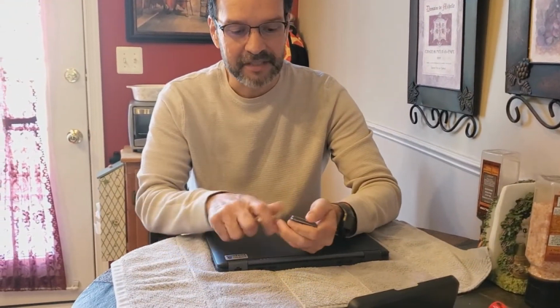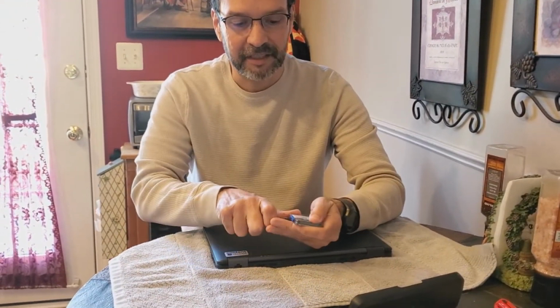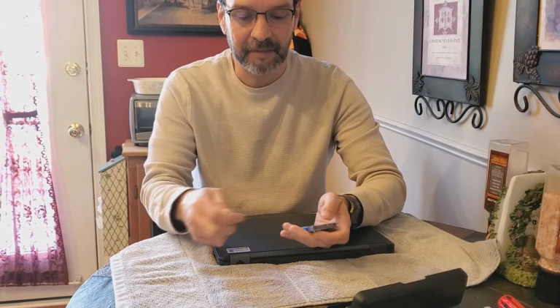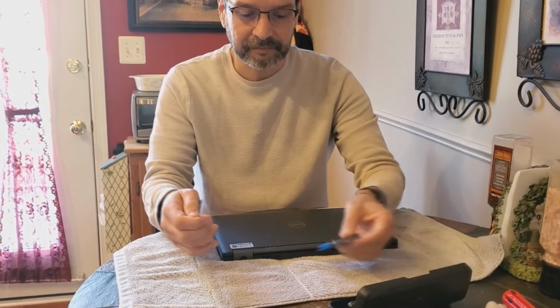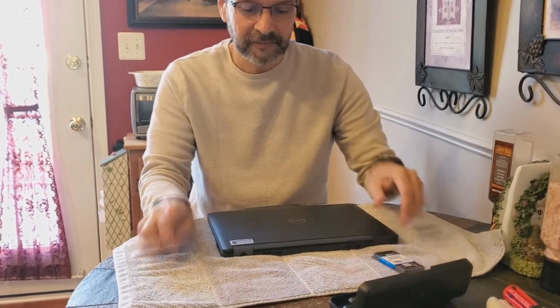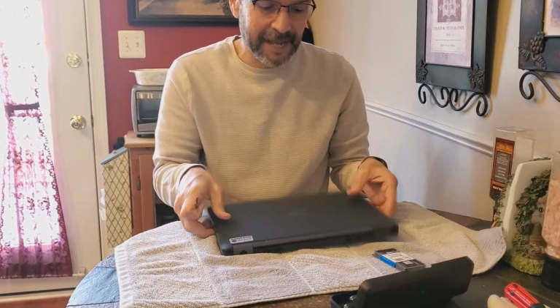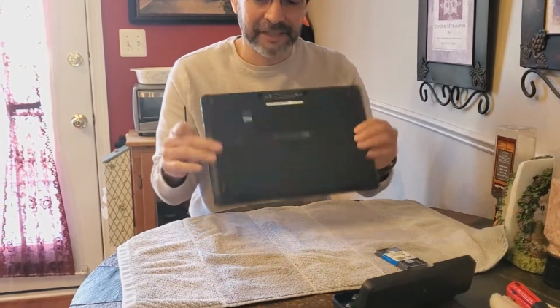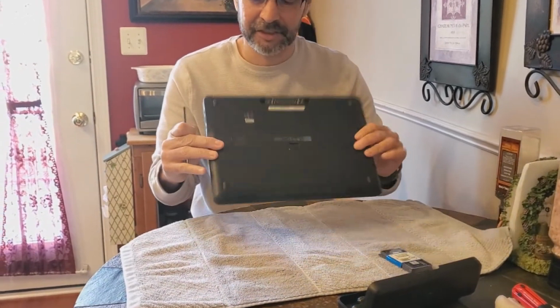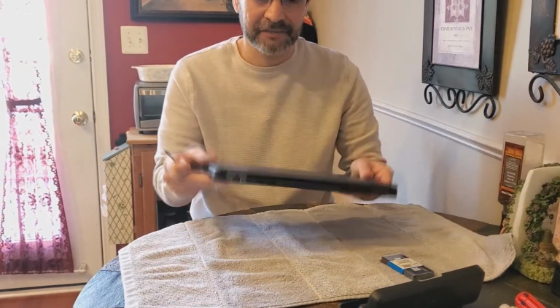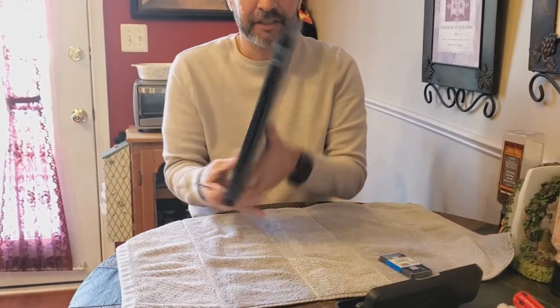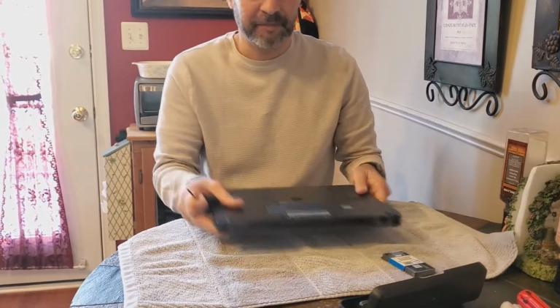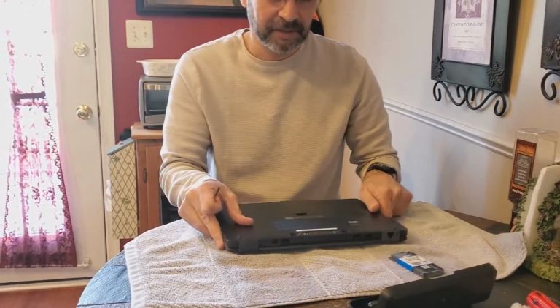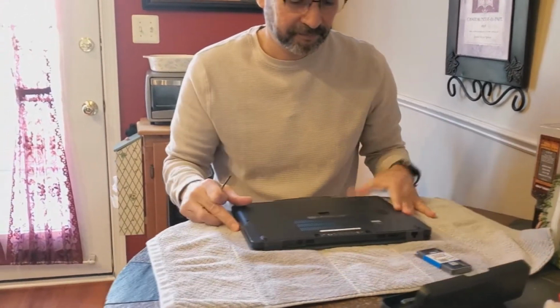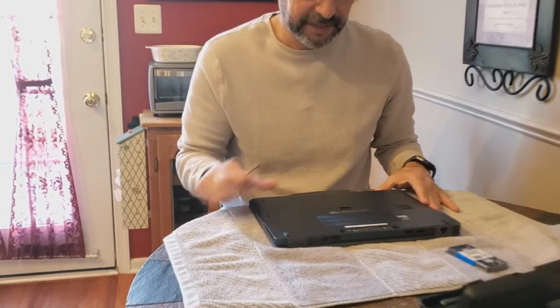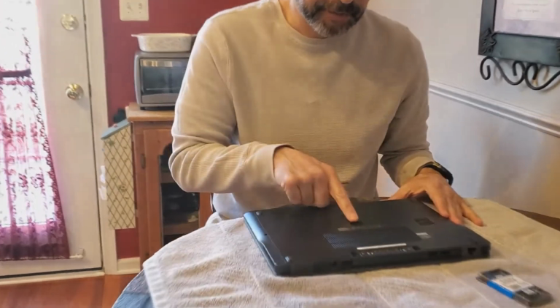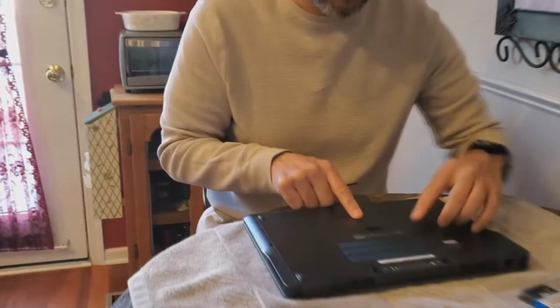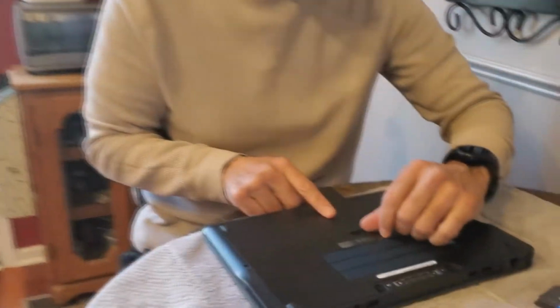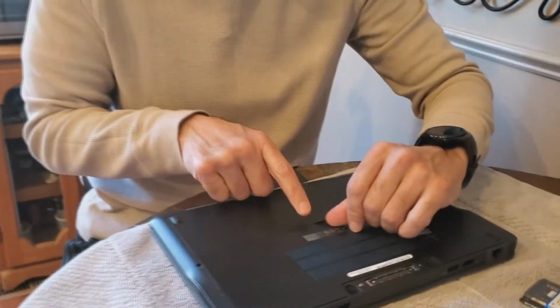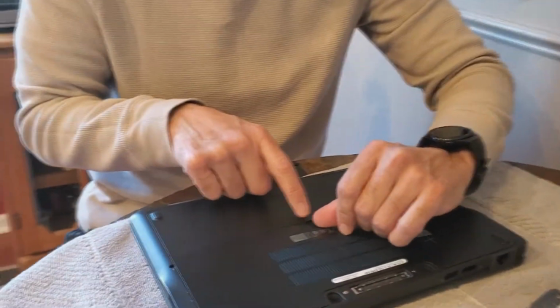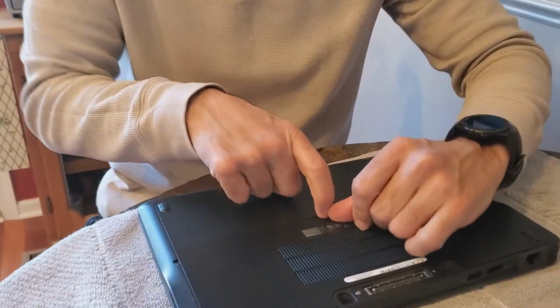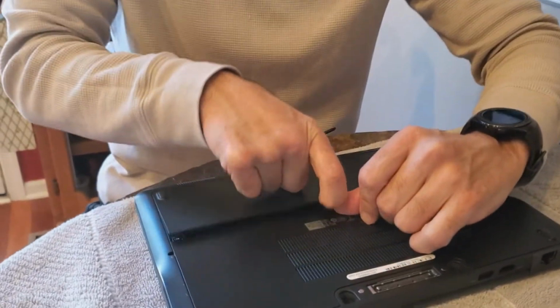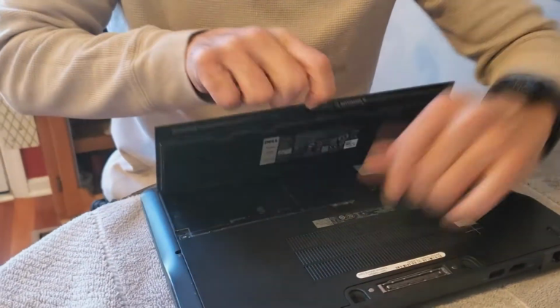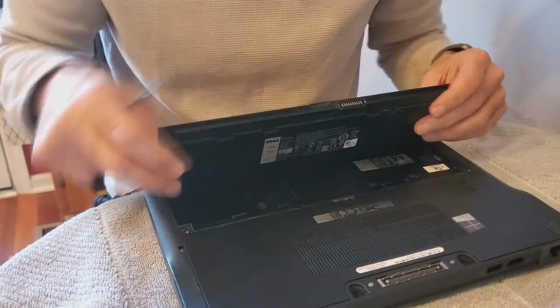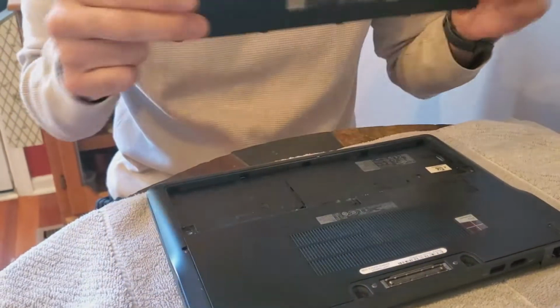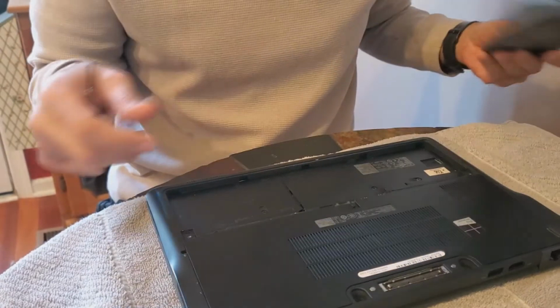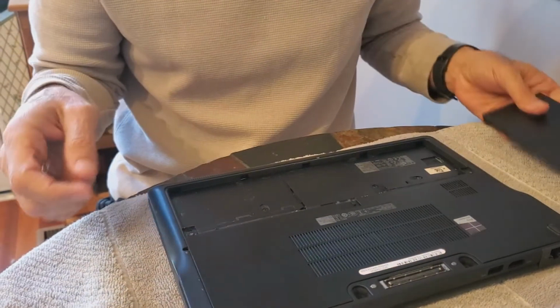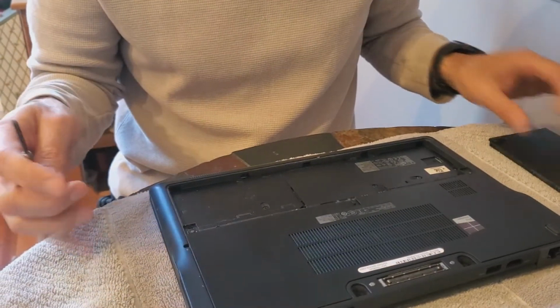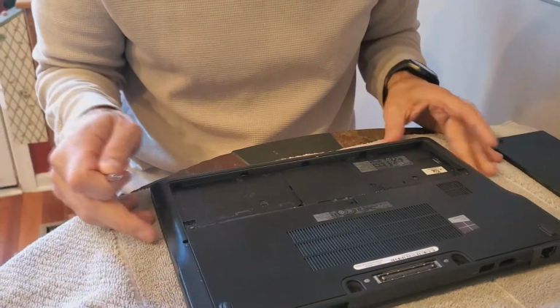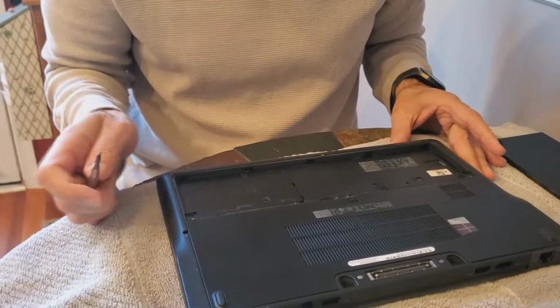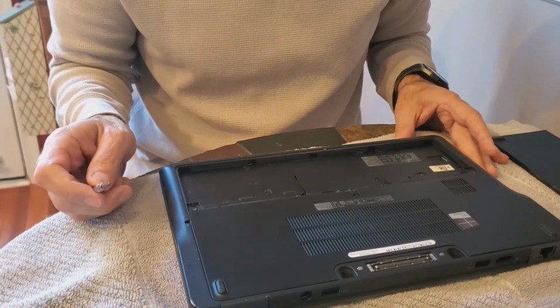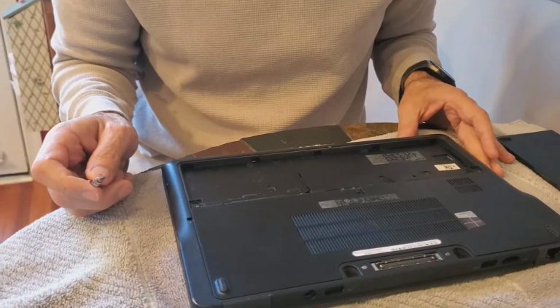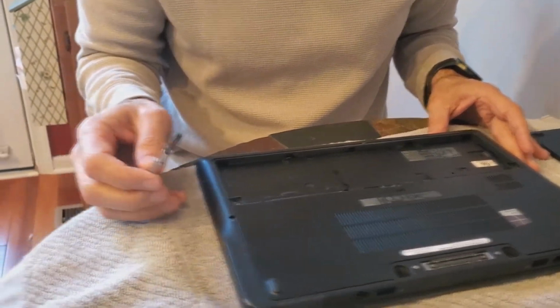Basically, take your laptop, make sure it's turned off, you're gonna flip it over. You're gonna remove the battery just by pushing this off to the right, taking off the battery. And then you're gonna have two screws that you're gonna have to remove.